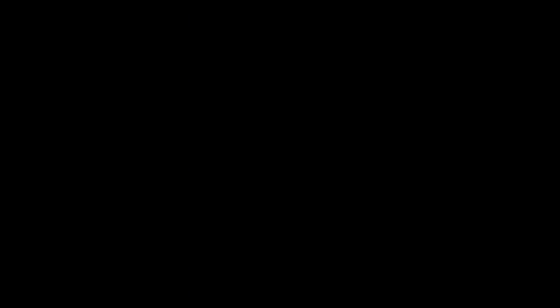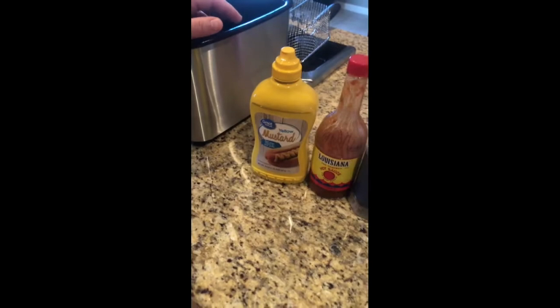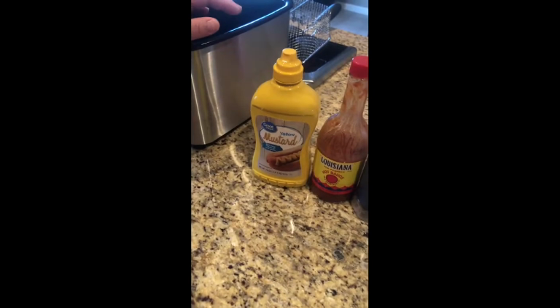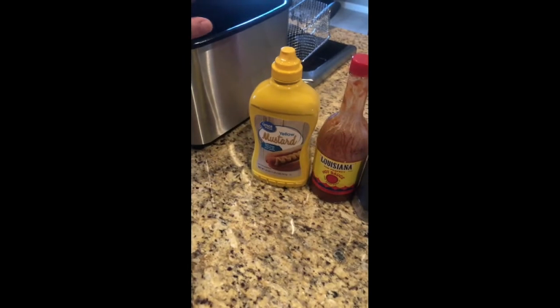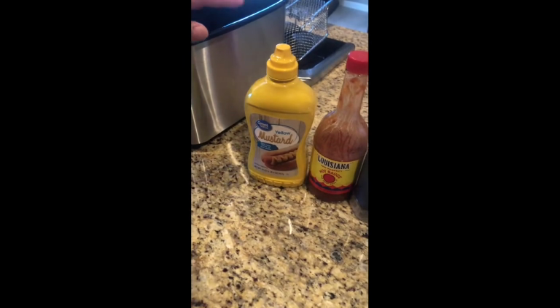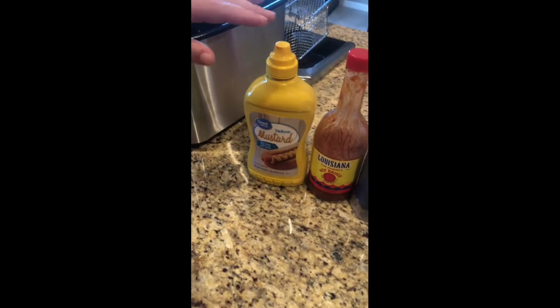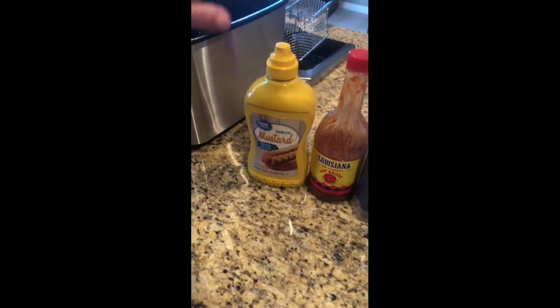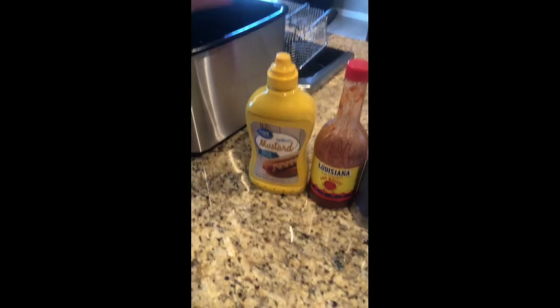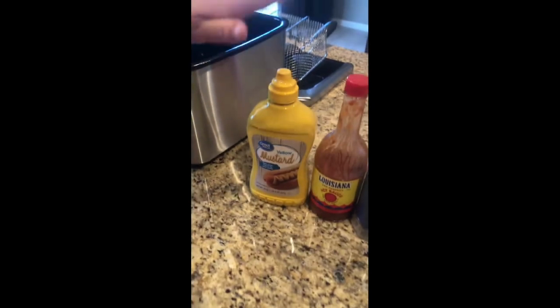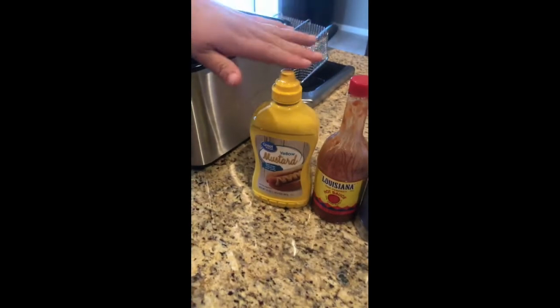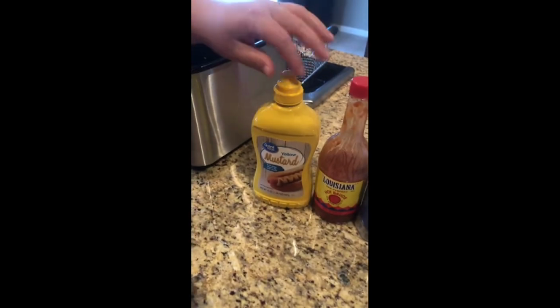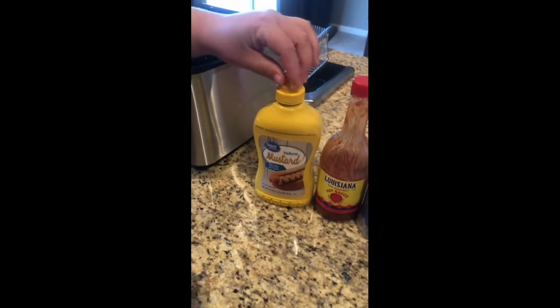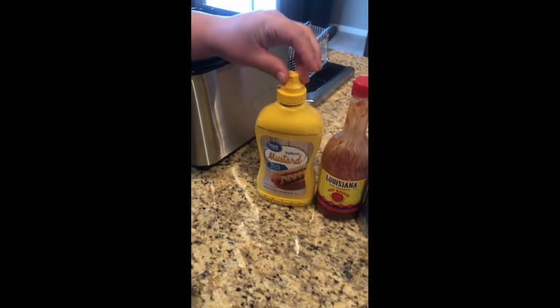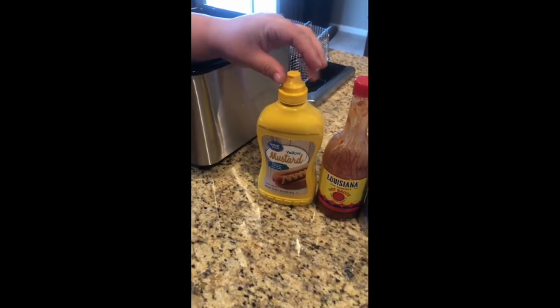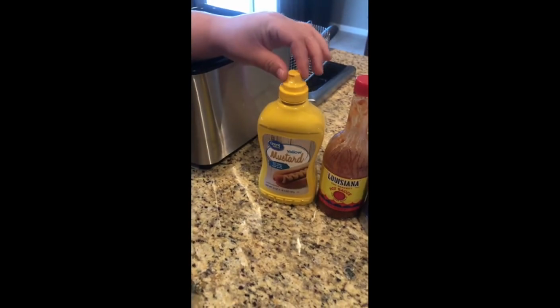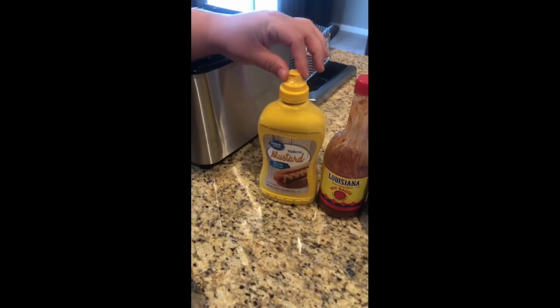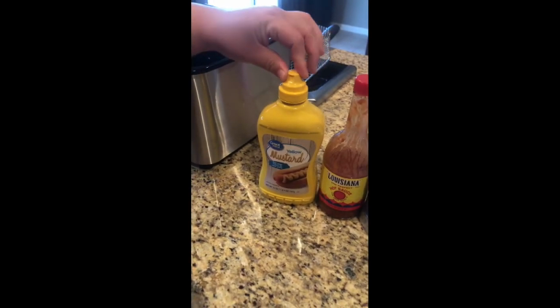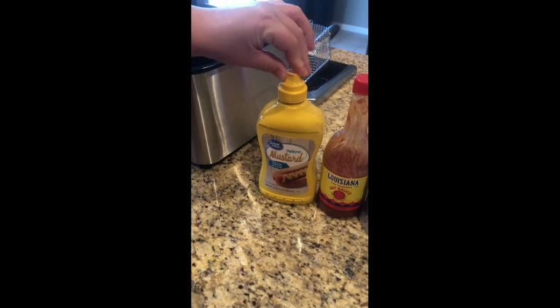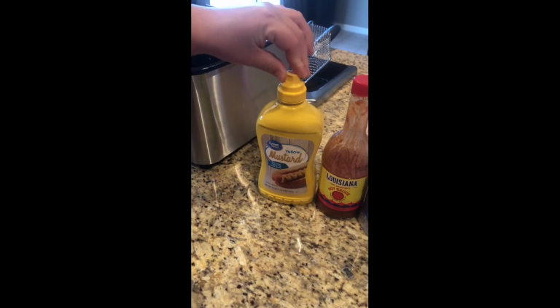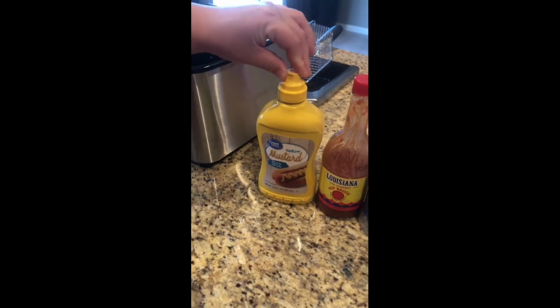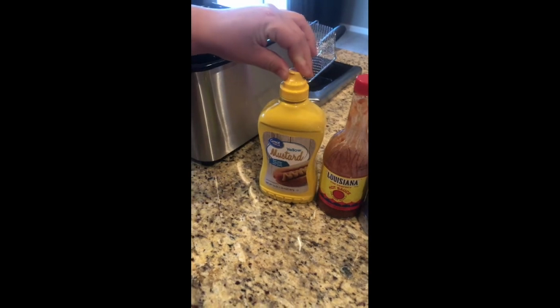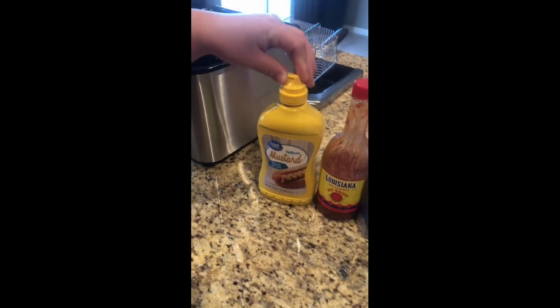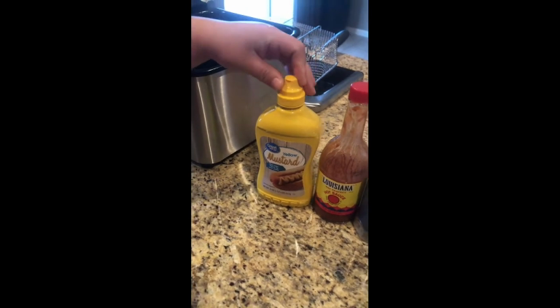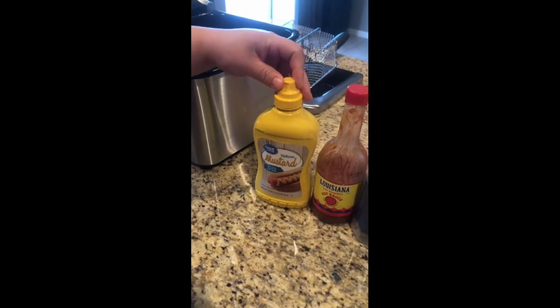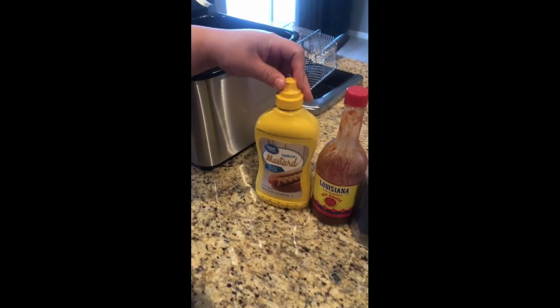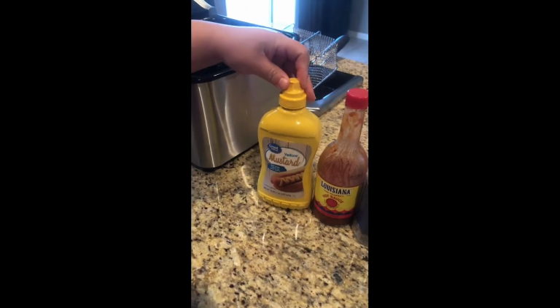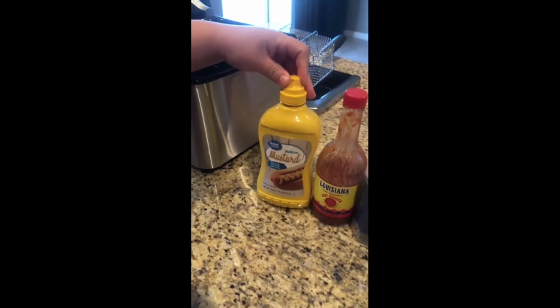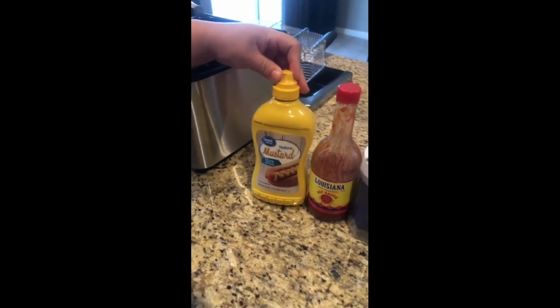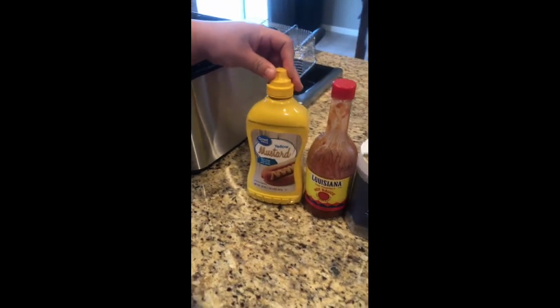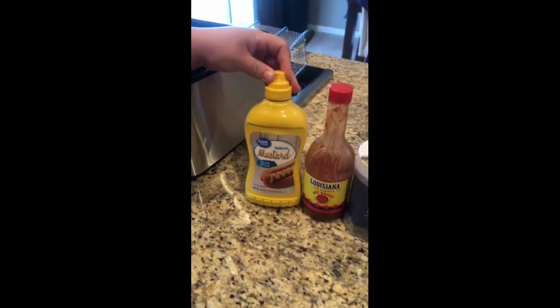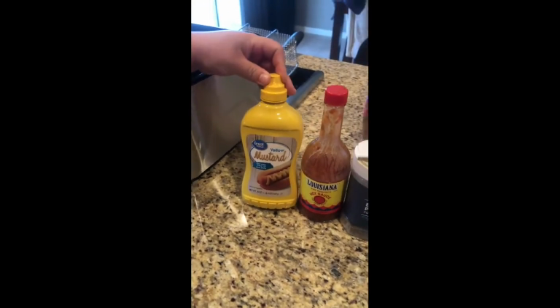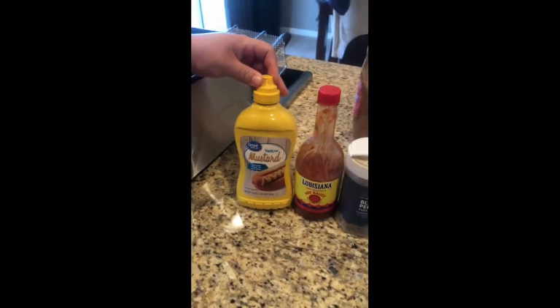Hi, welcome back to Growing with Jess. Today I'll be making some delicious Mahi Mahi fried fish, and our greens for today is going to be mustard.